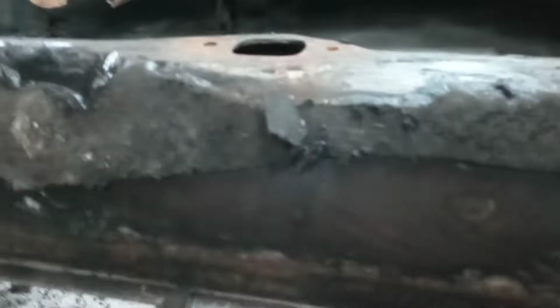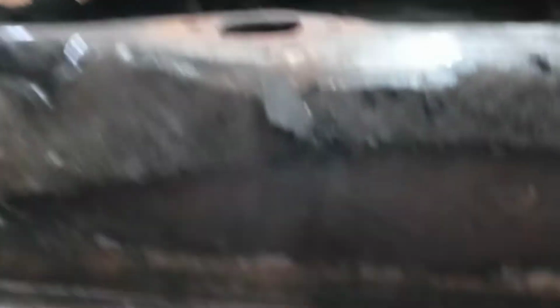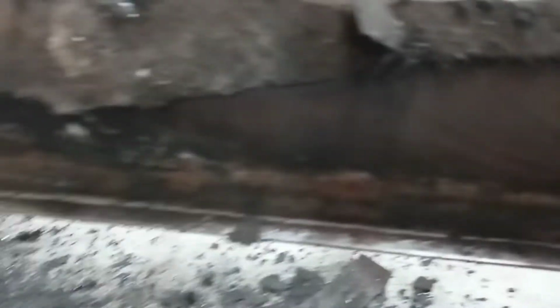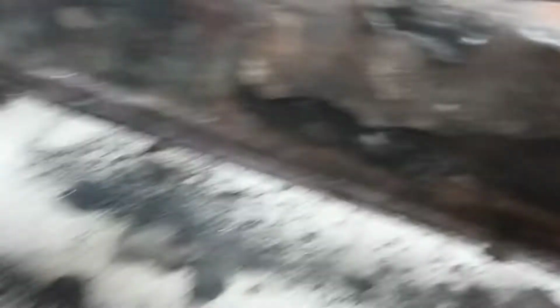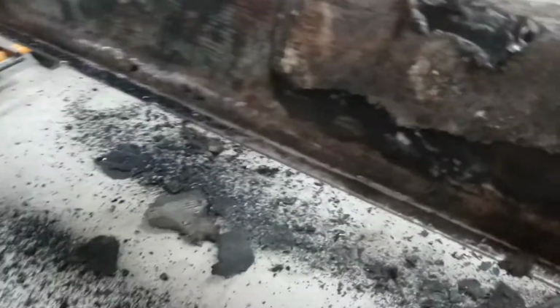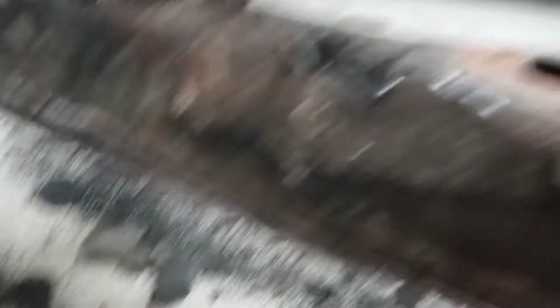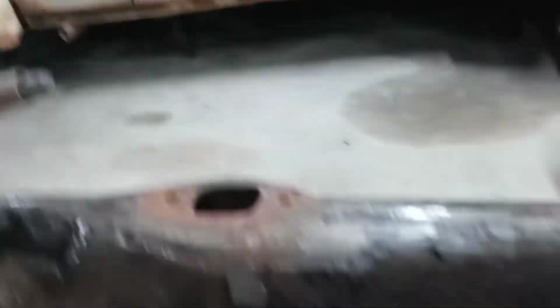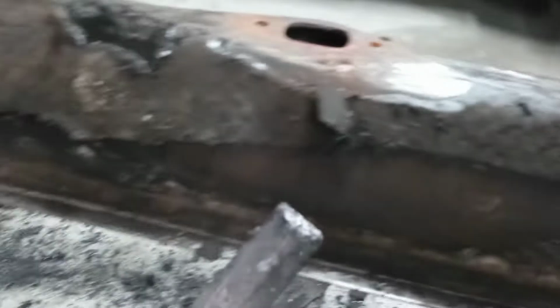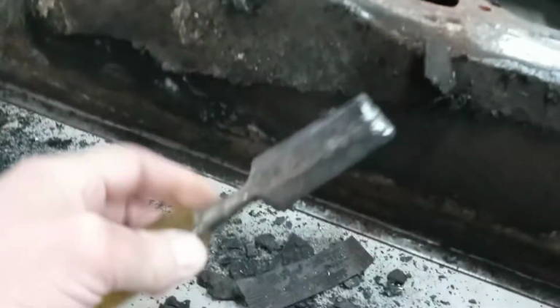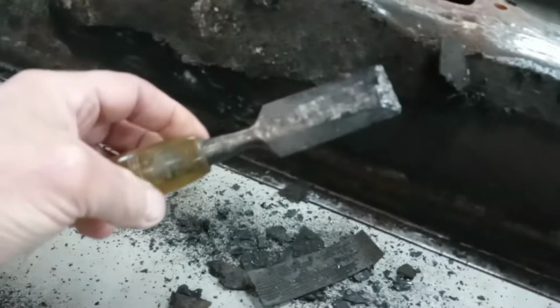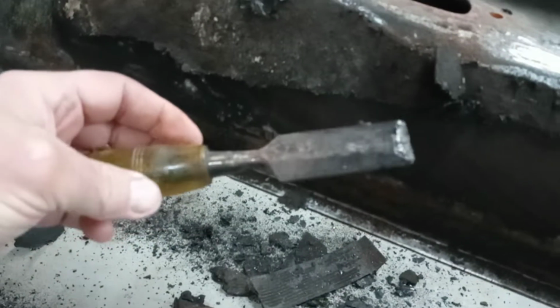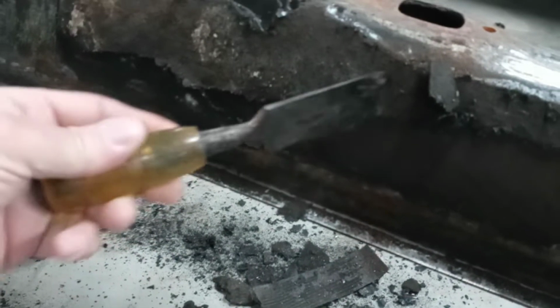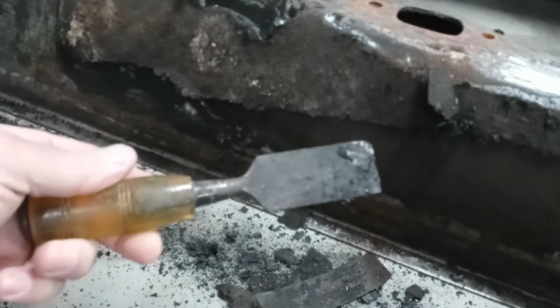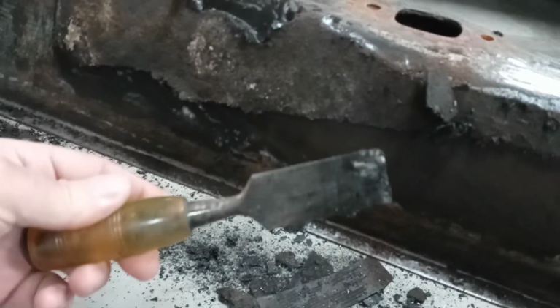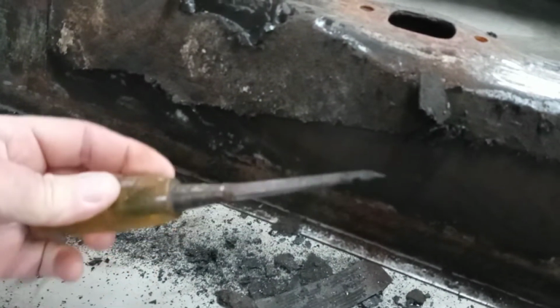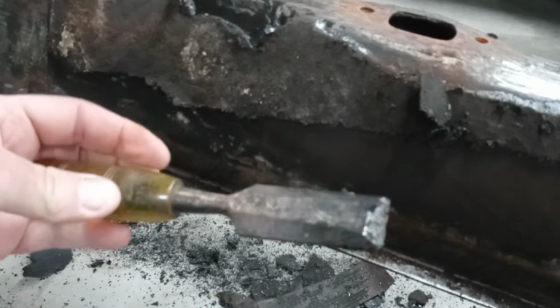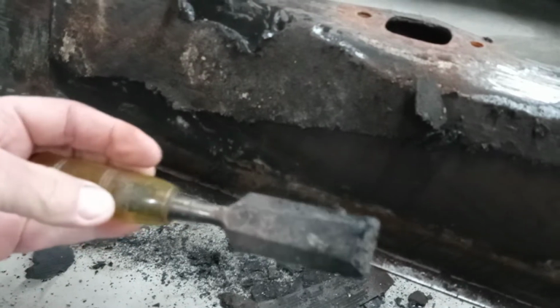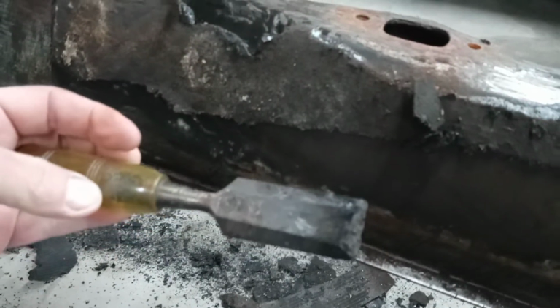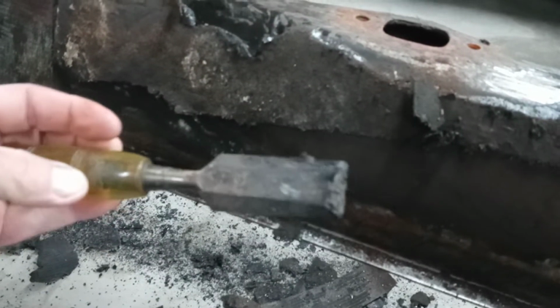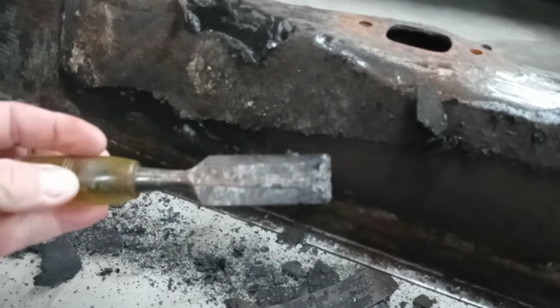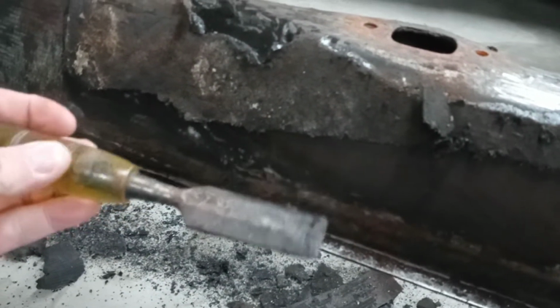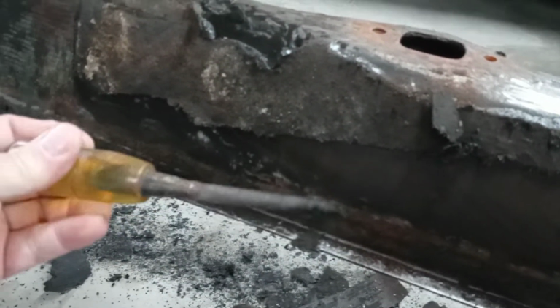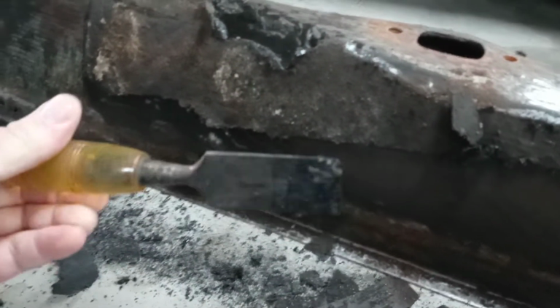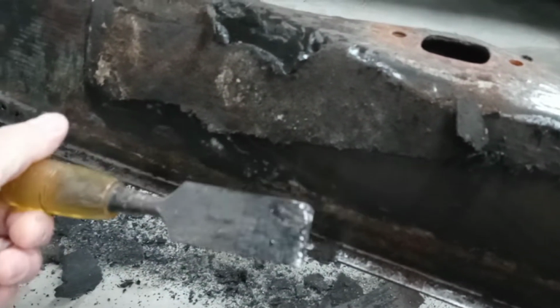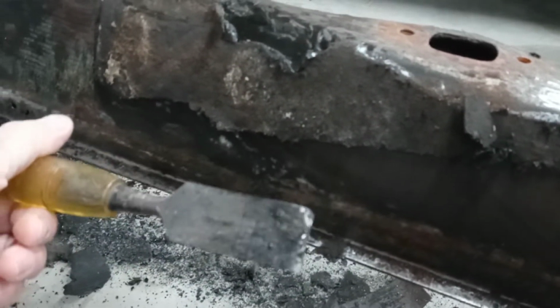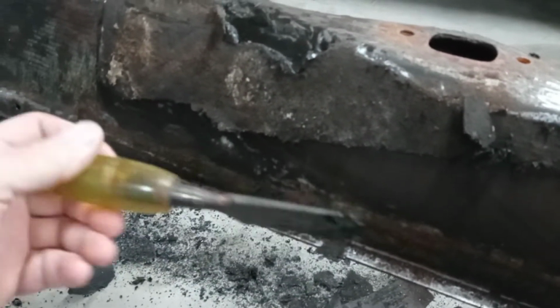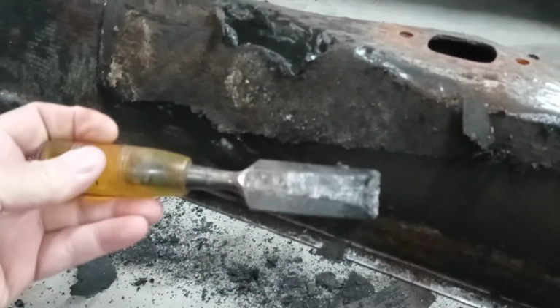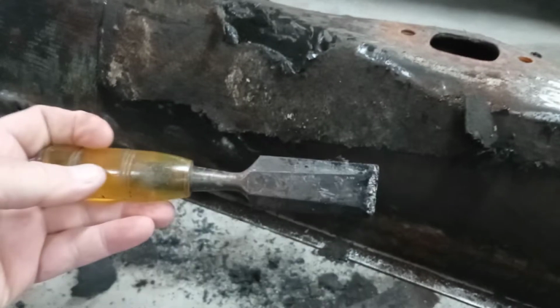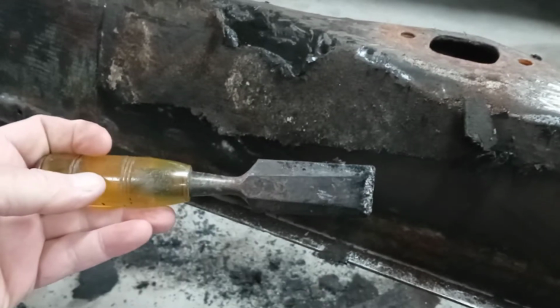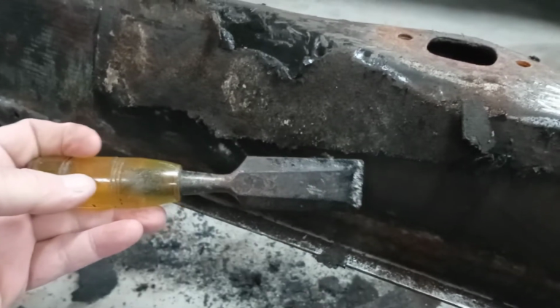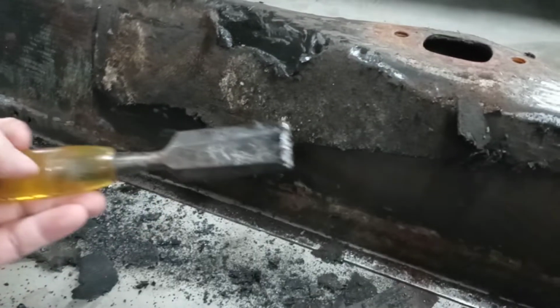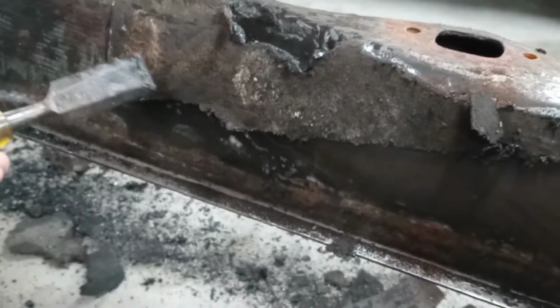Here is my weapon of choice — it is an old wood chisel. Don't use a good one. I have a nice set of good ones, but this old beat-up one I've had for about 20 years or so, and it's great for this kind of stuff.